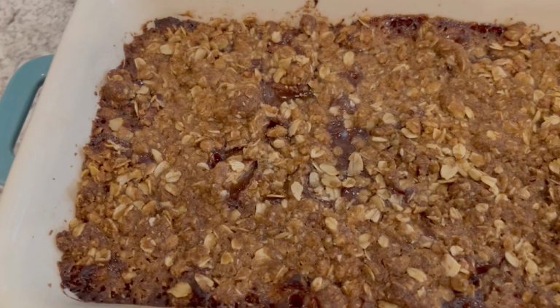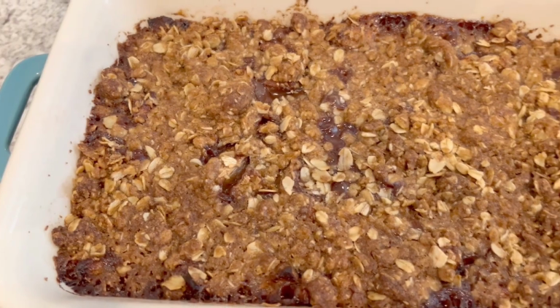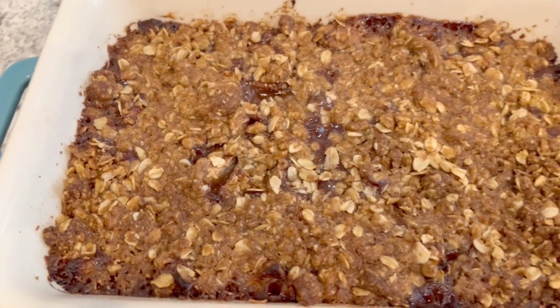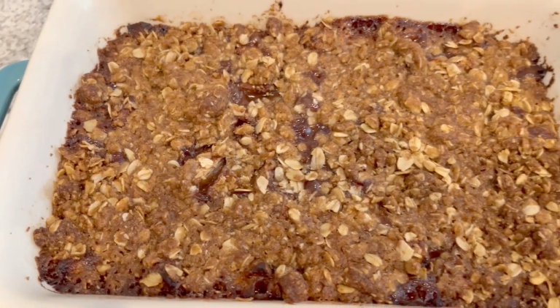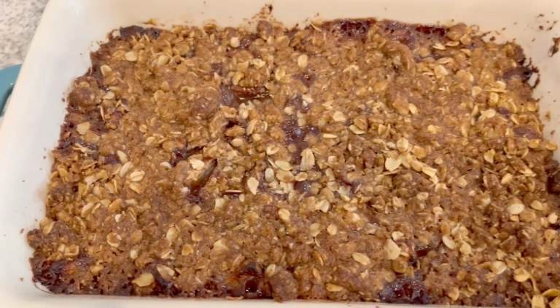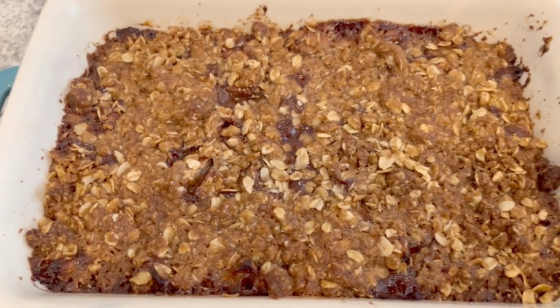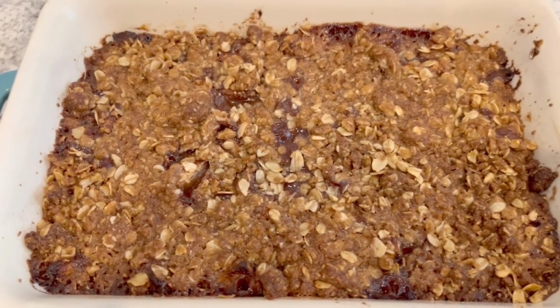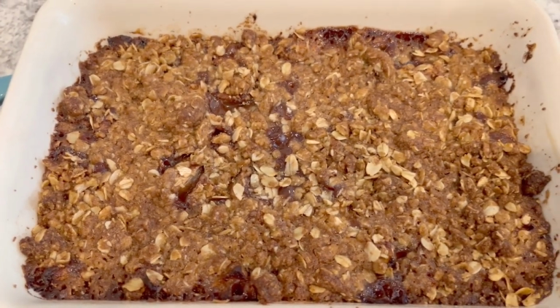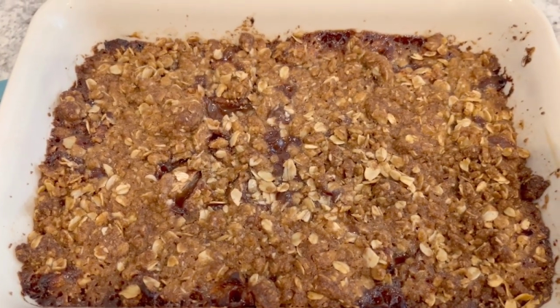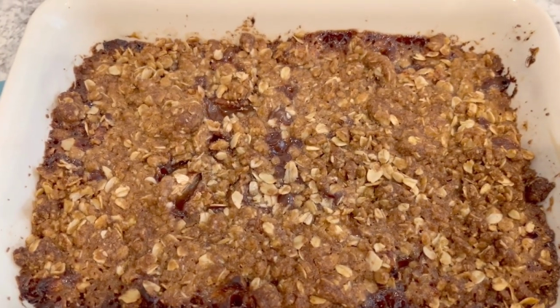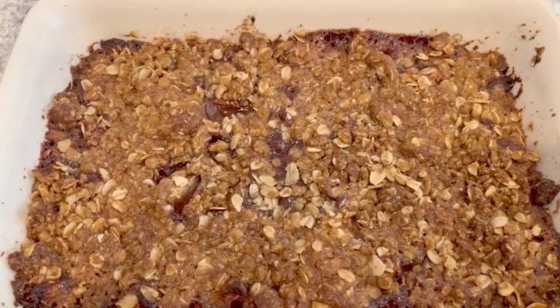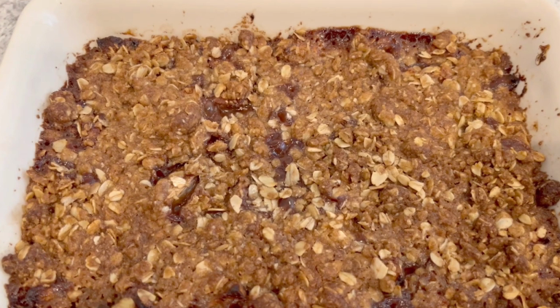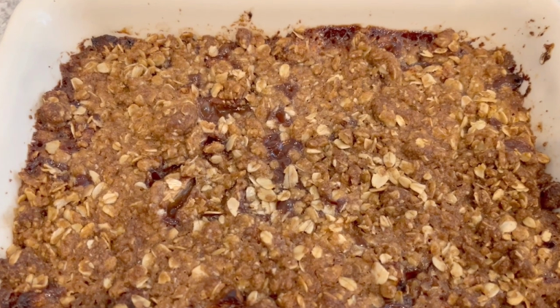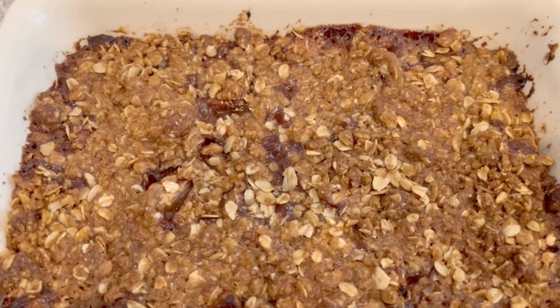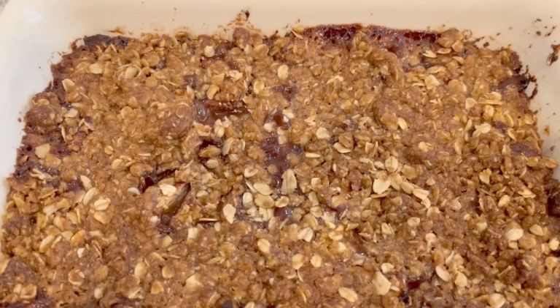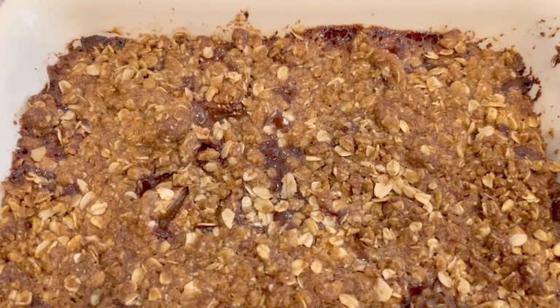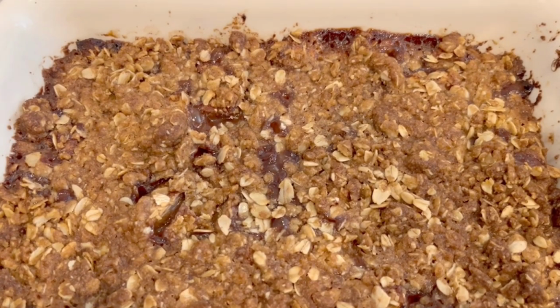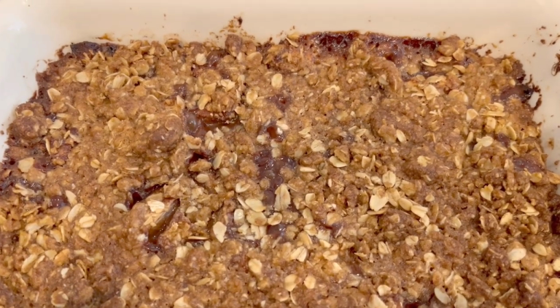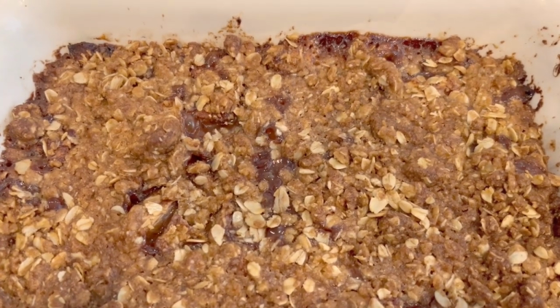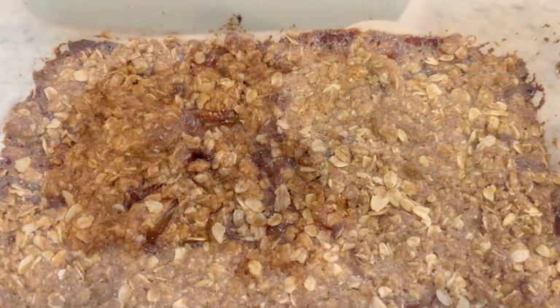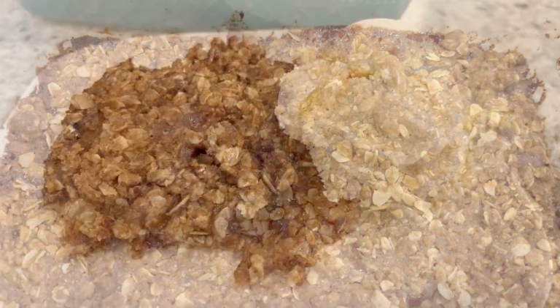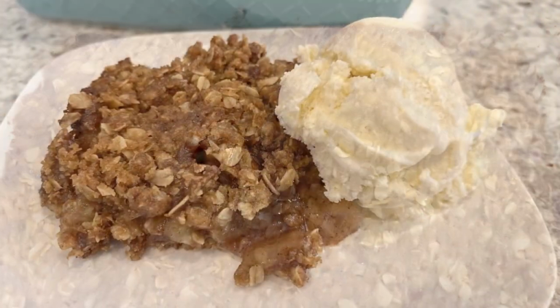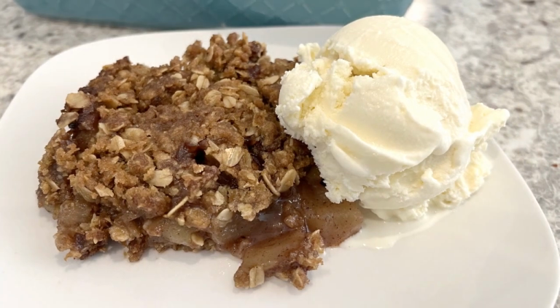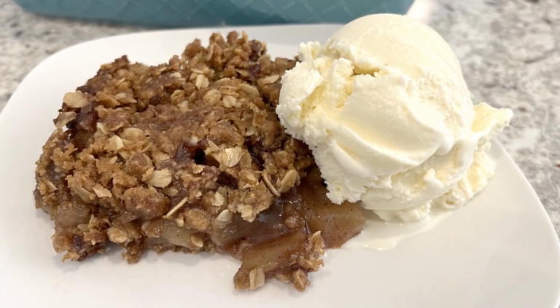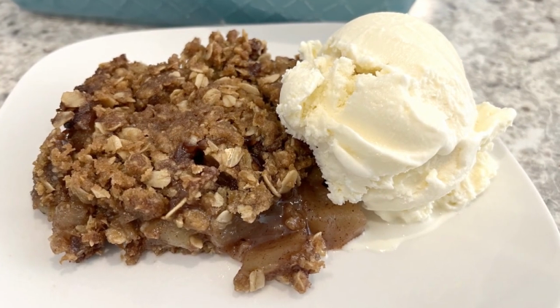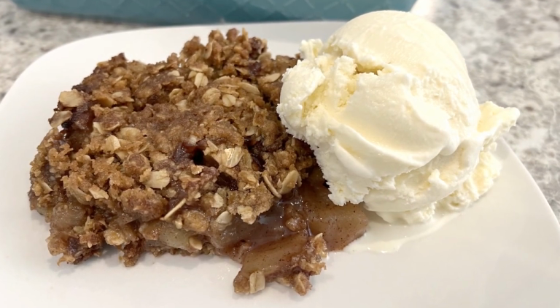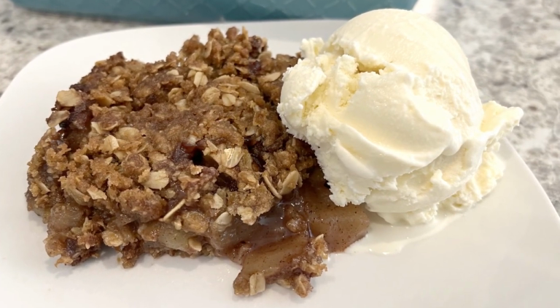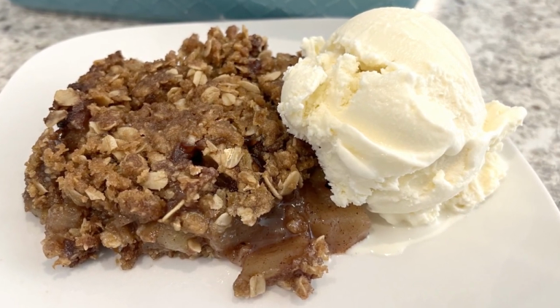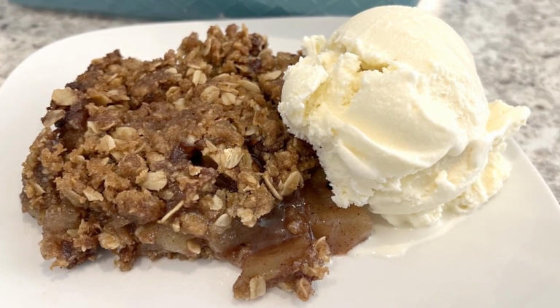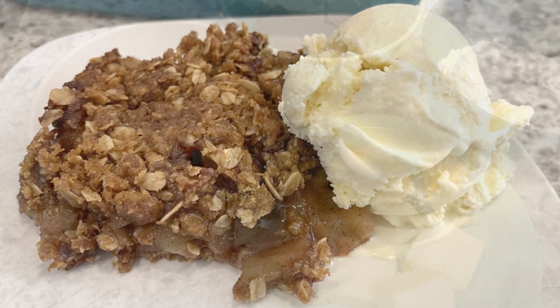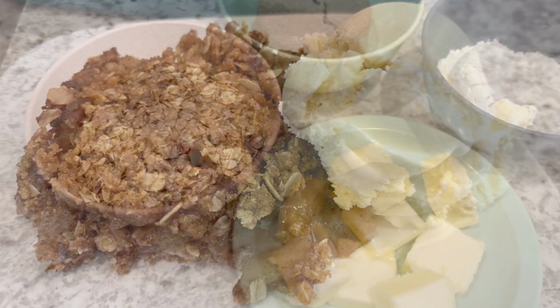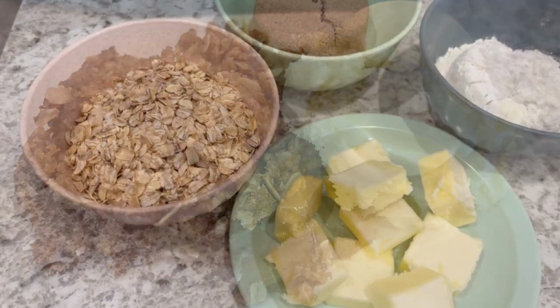Hi, my name is Andrea with Foodimentary Adventures in Food, and today I'm sharing a delicious recipe for apple crunch. The best thing about this recipe is that it's easy enough to whip up for a weeknight dessert.